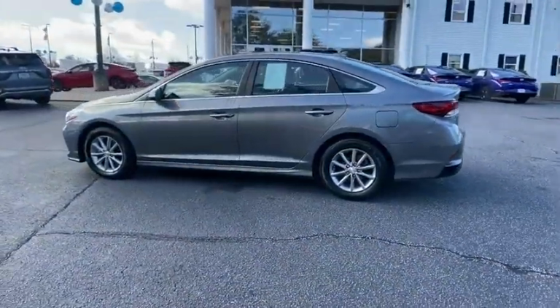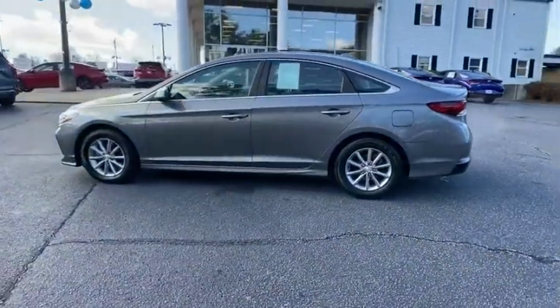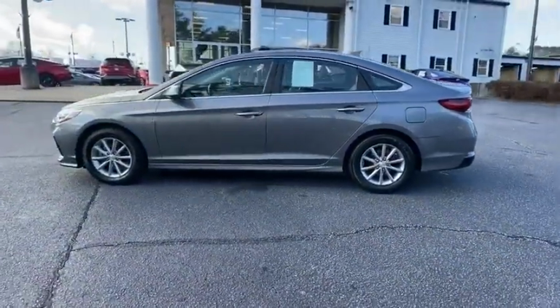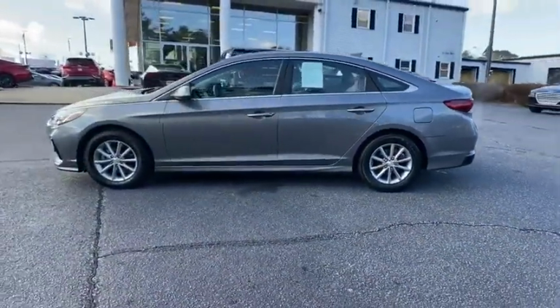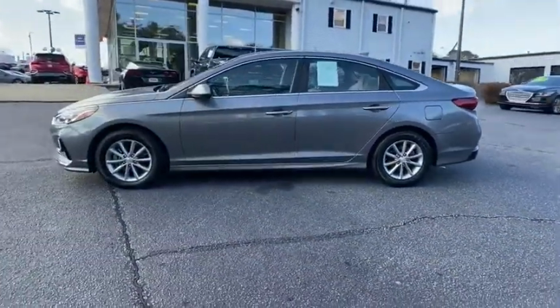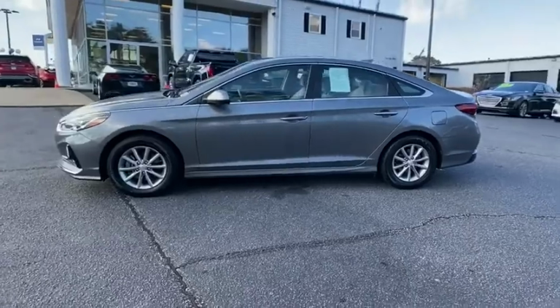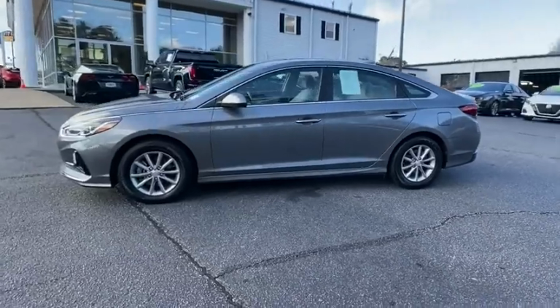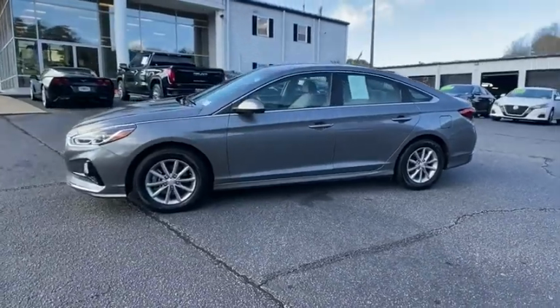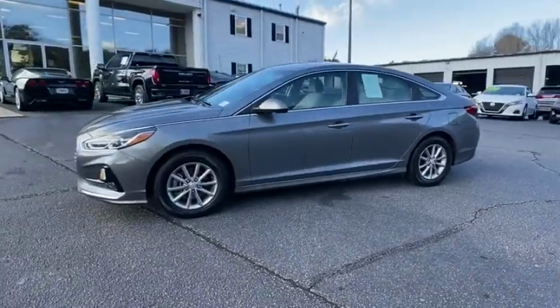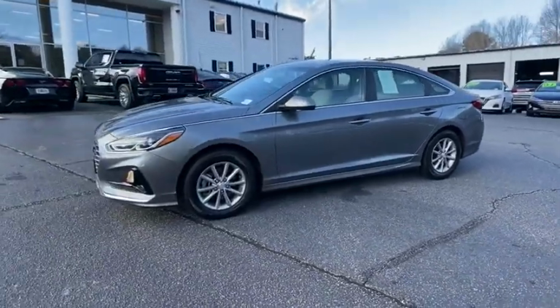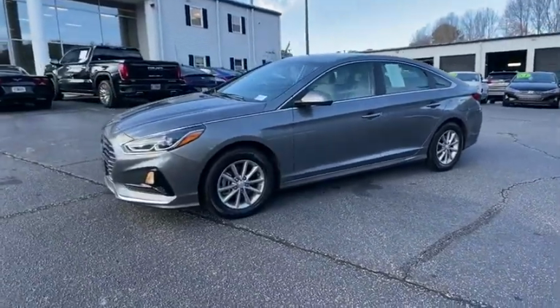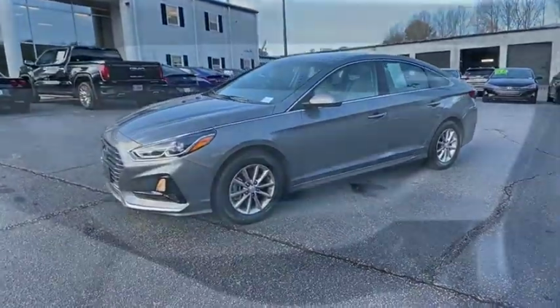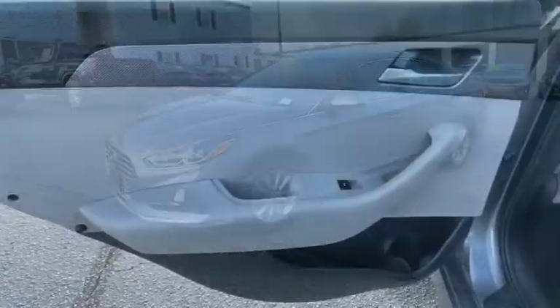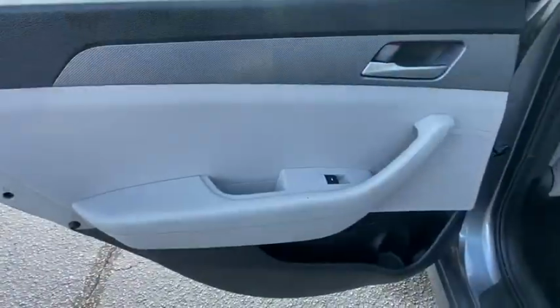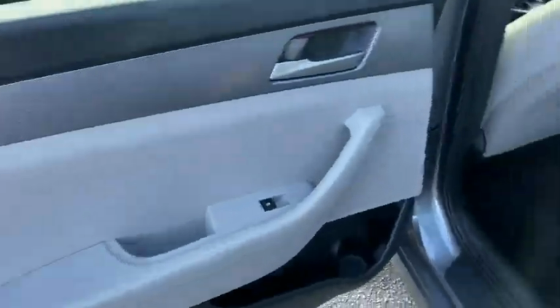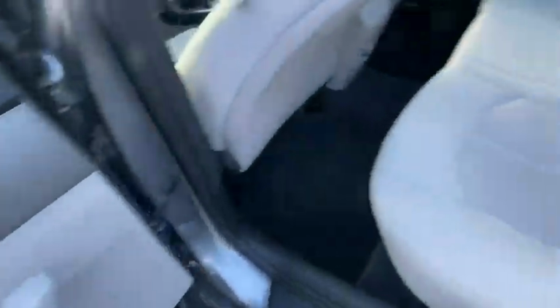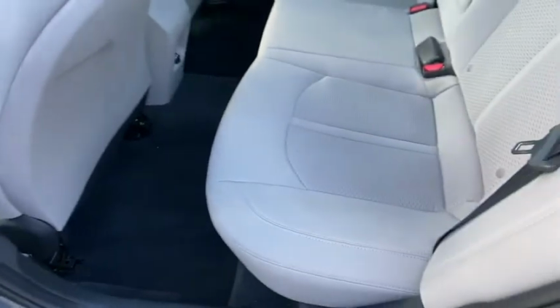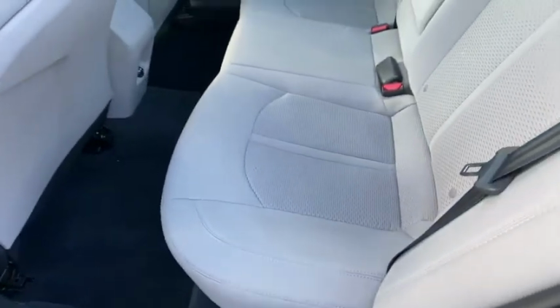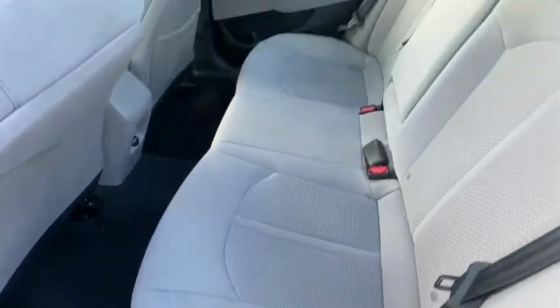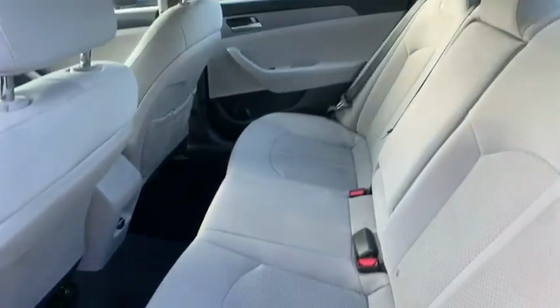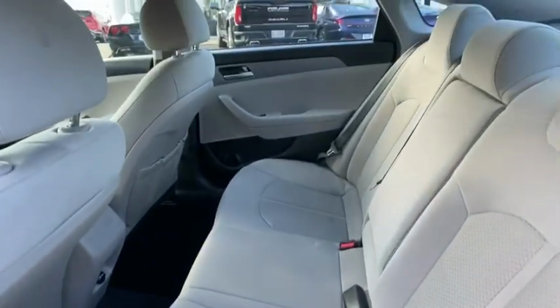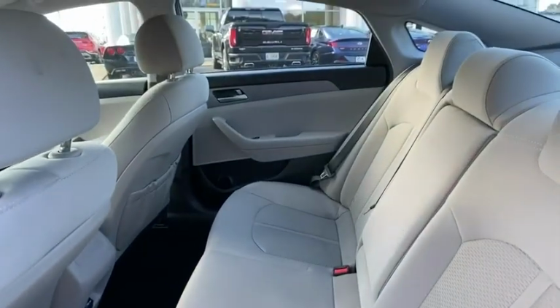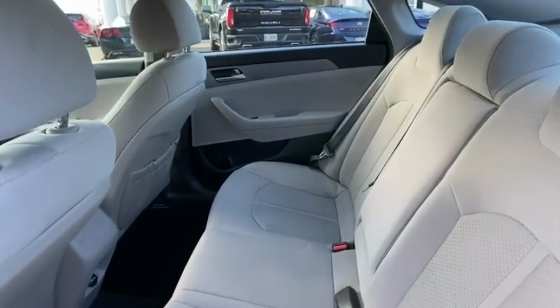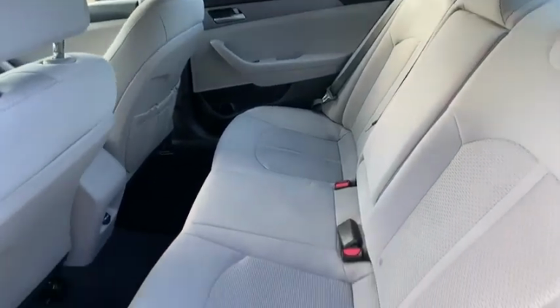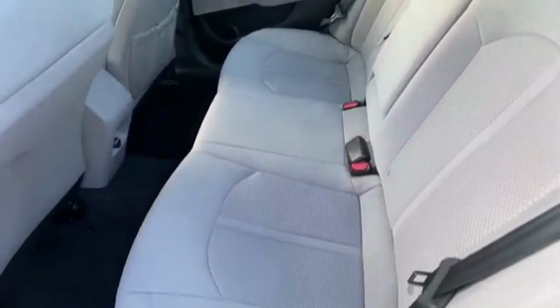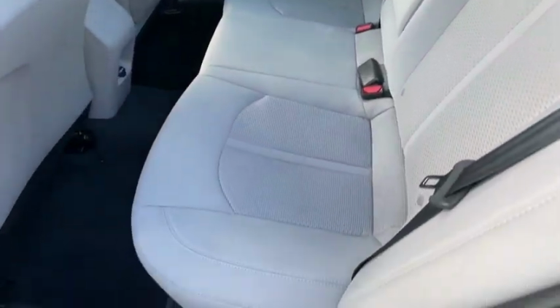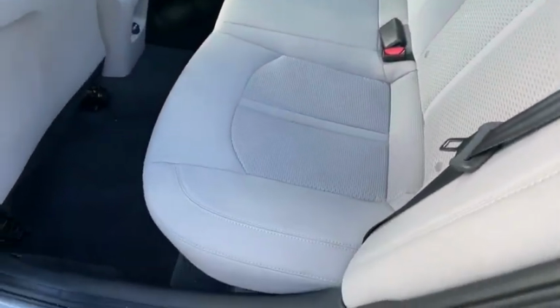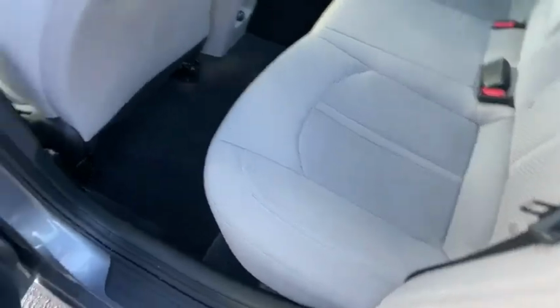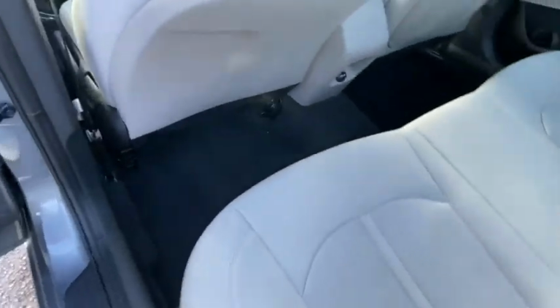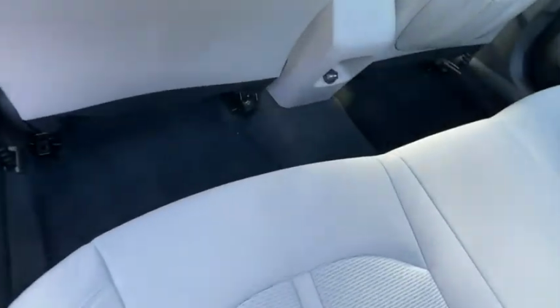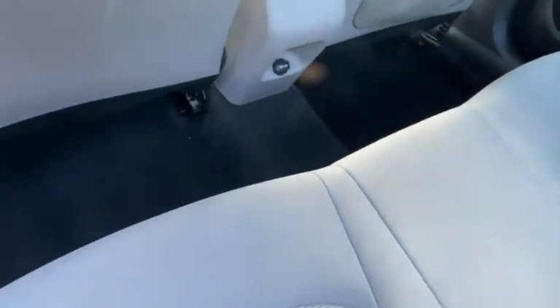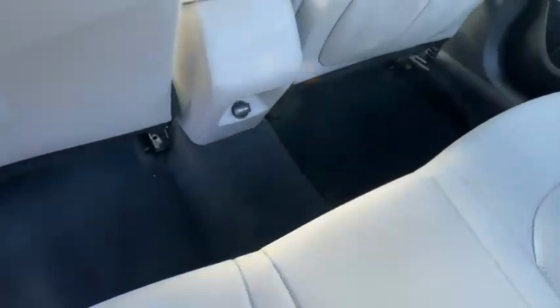Here are some of this vehicle's great options: traction control, dual airbags, power steering, four-wheel disc brakes, trip computer, rear window defroster, power windows, security system, electronic stability control, brake assist, tachometer.